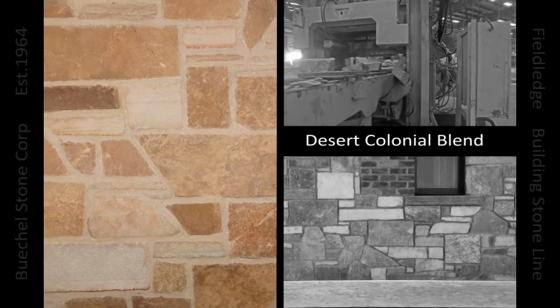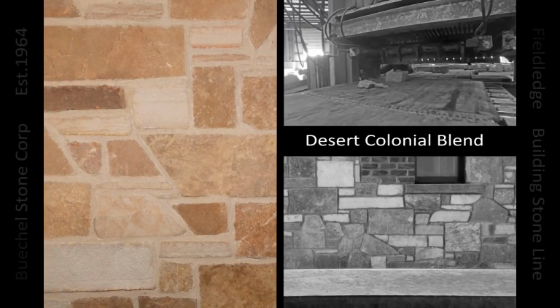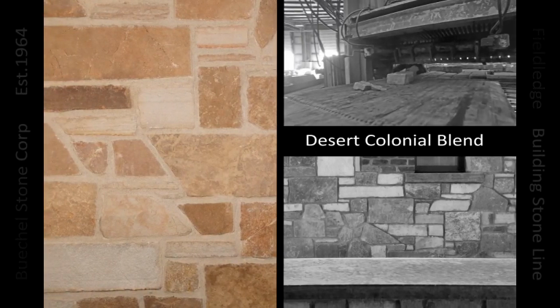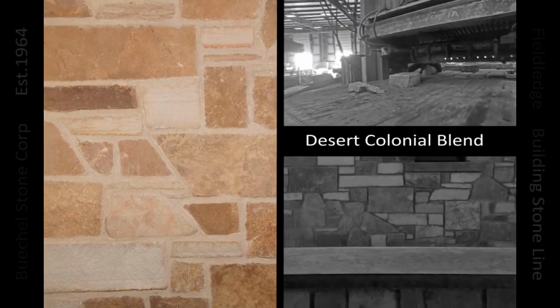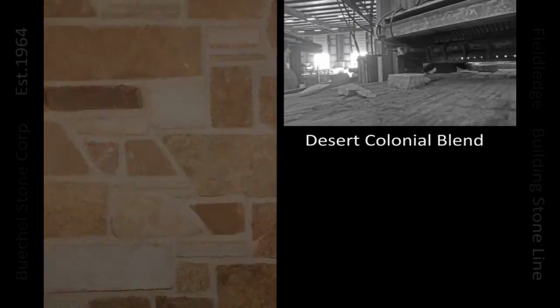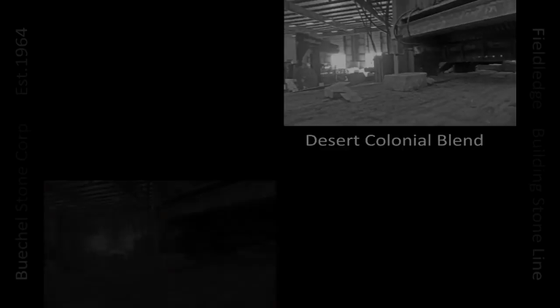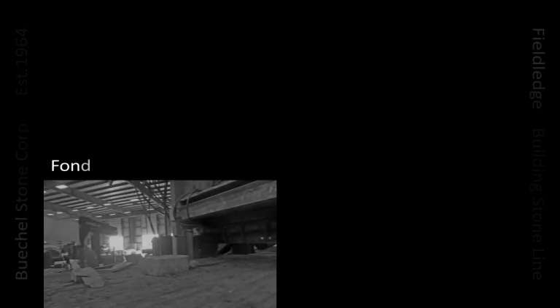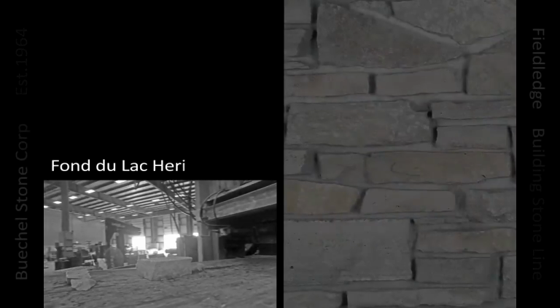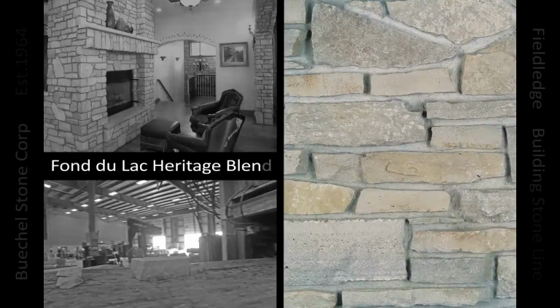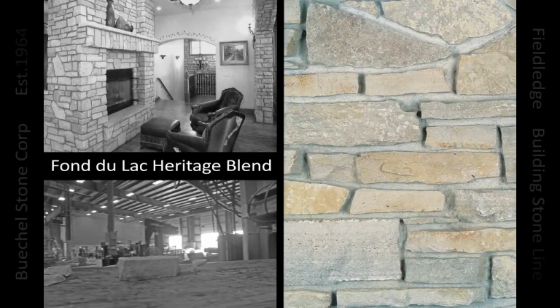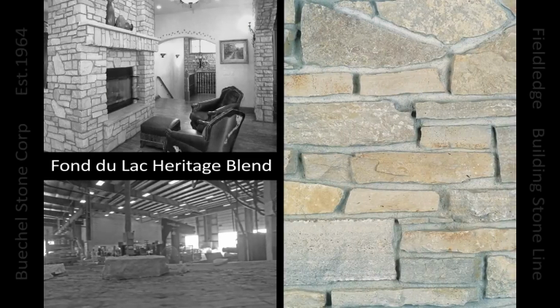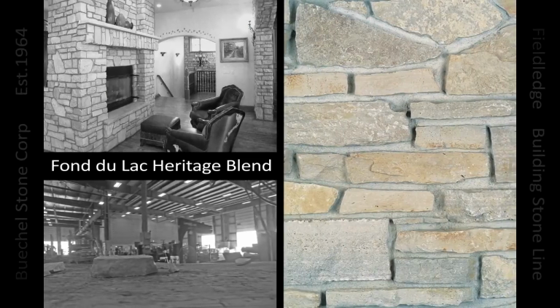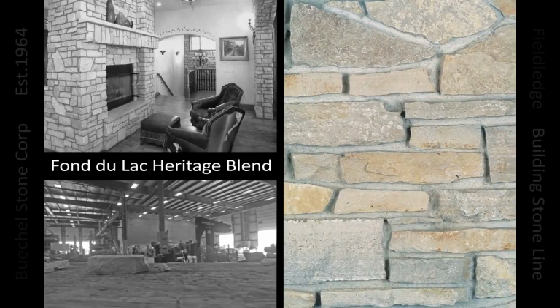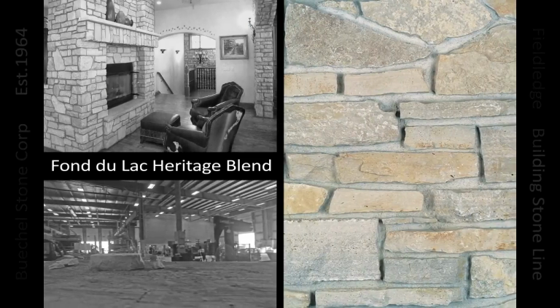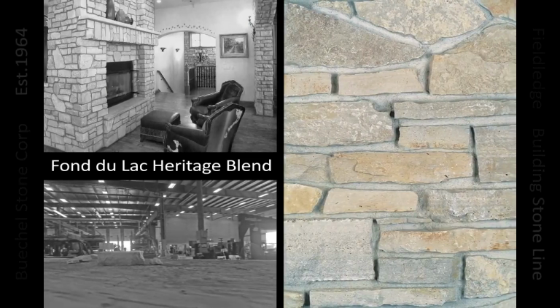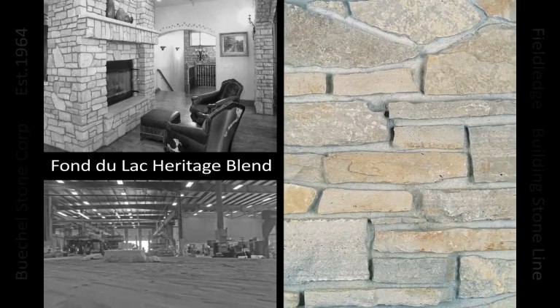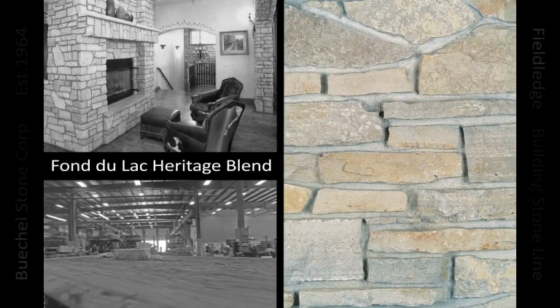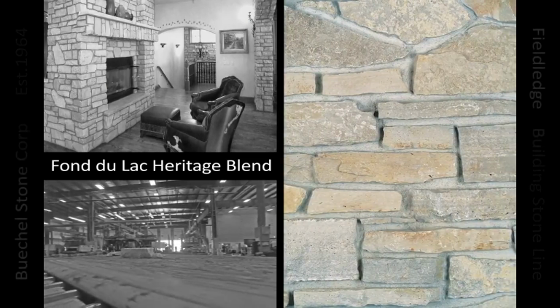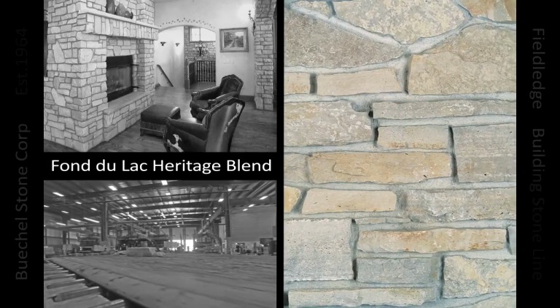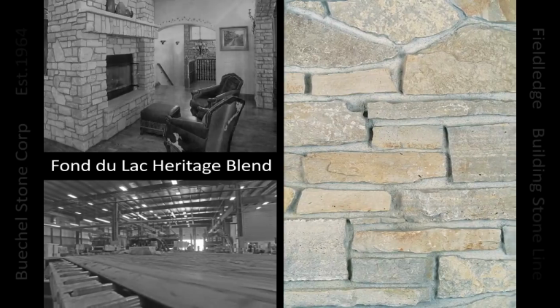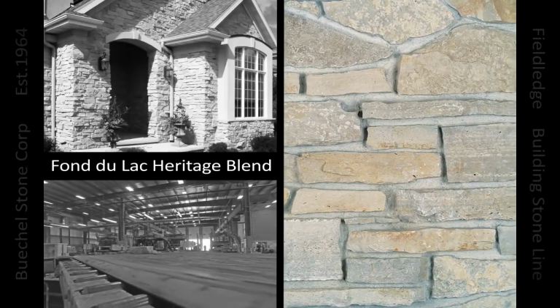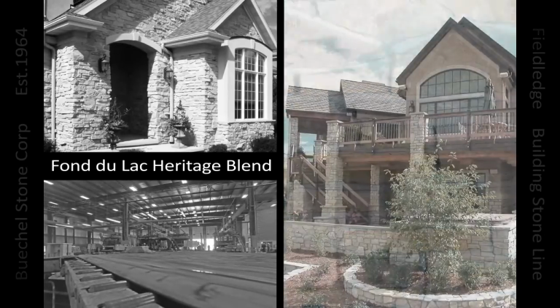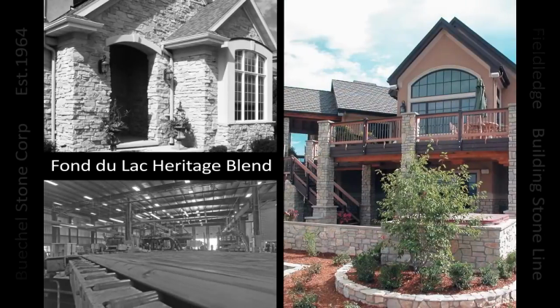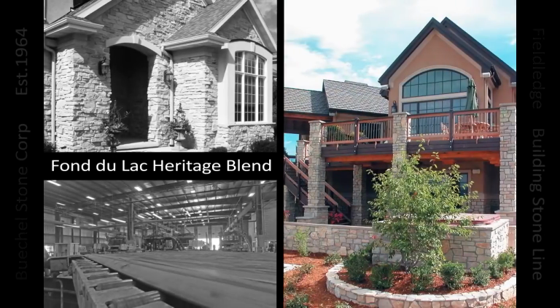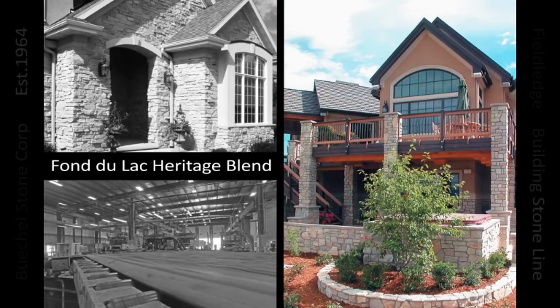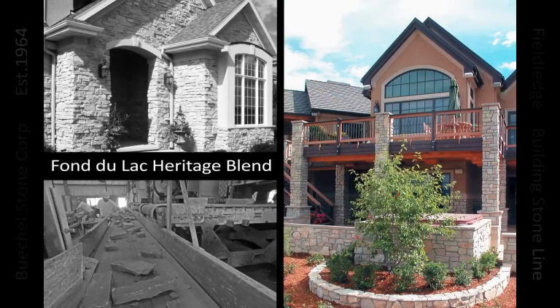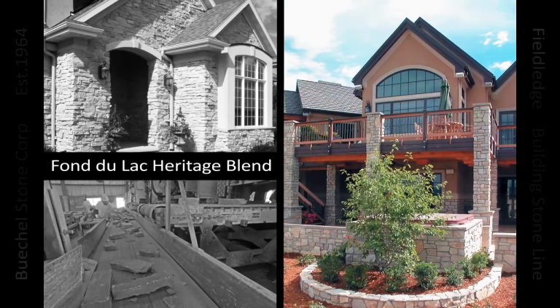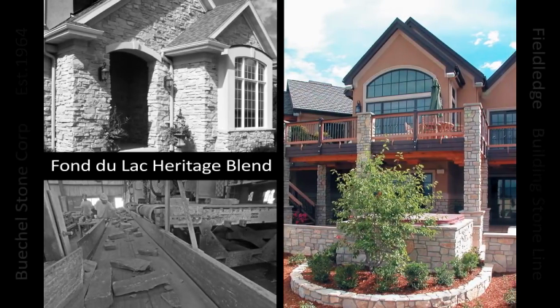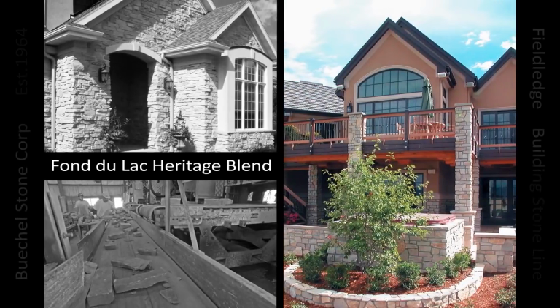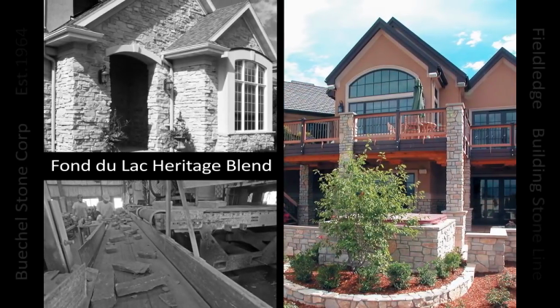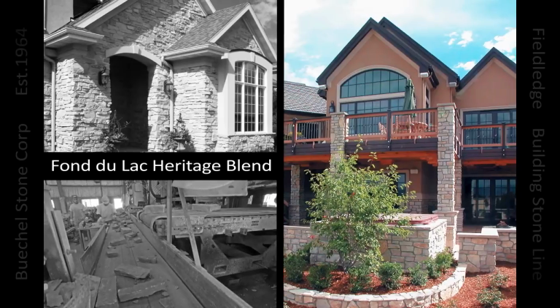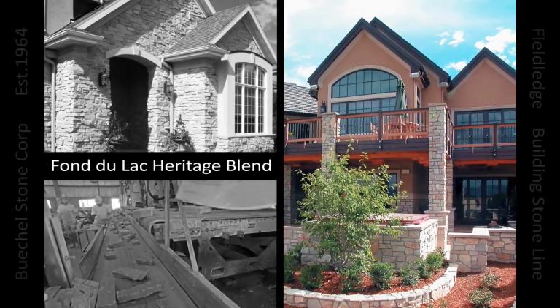From my point of view, the deliberate display of what was once considered rubble was realized later than one might expect. Why conceal such a stunning array of natural colors and unique textures for so long?